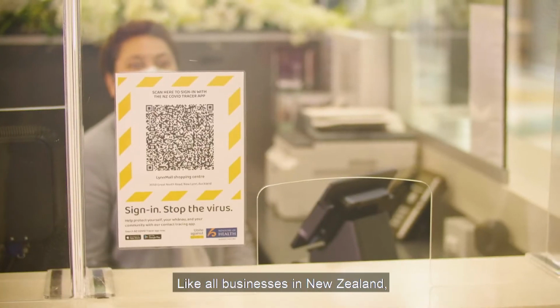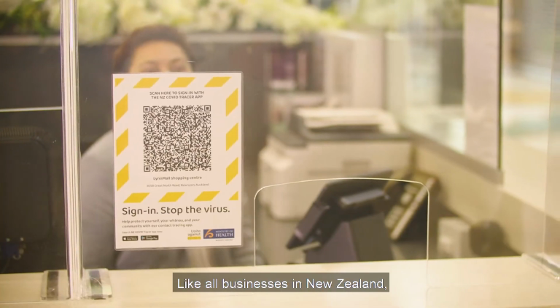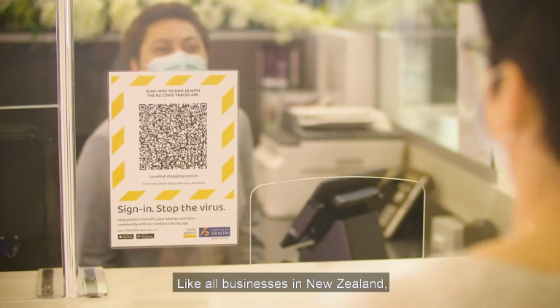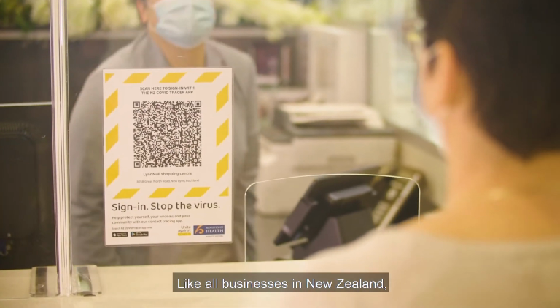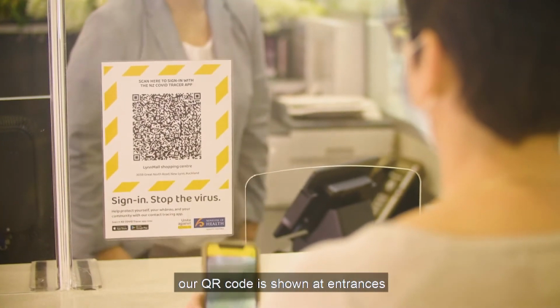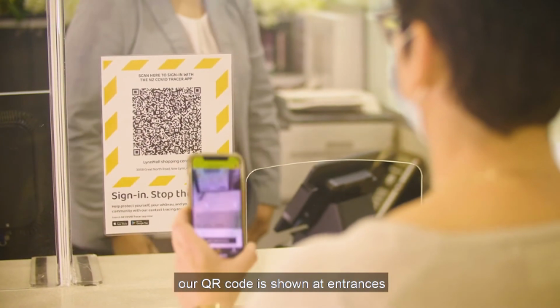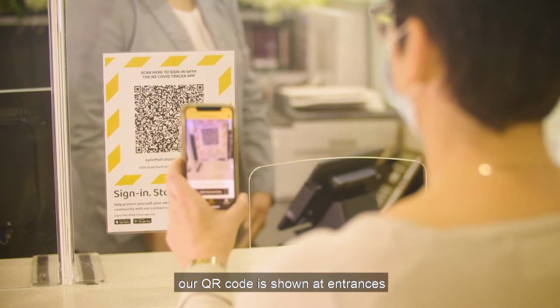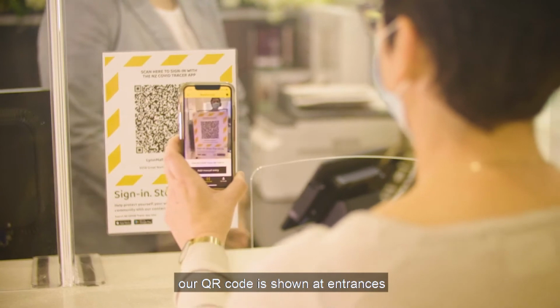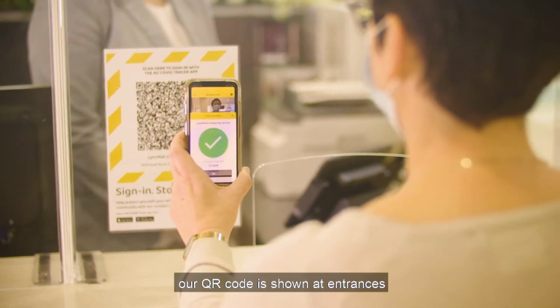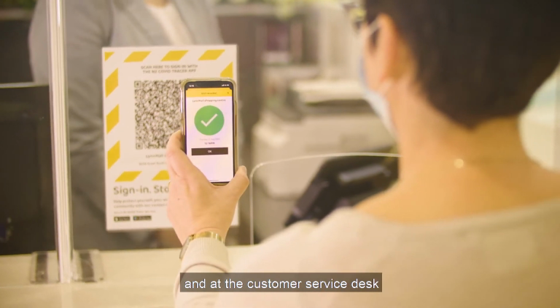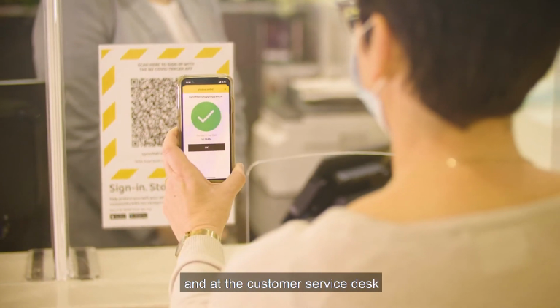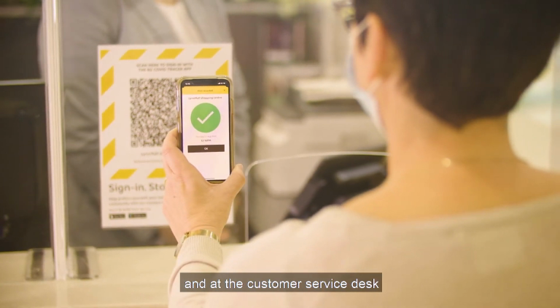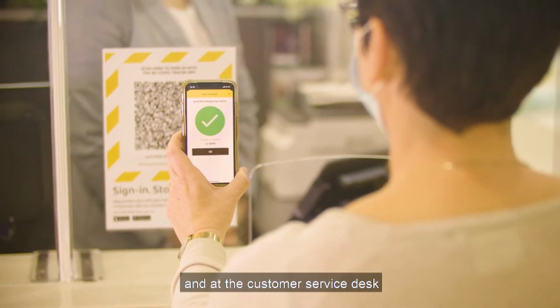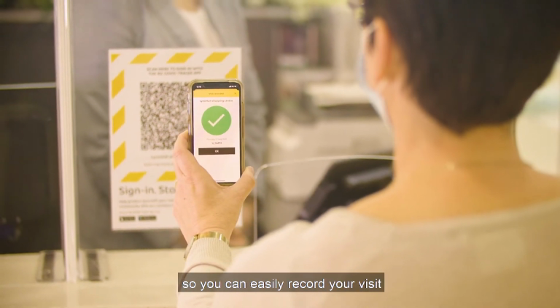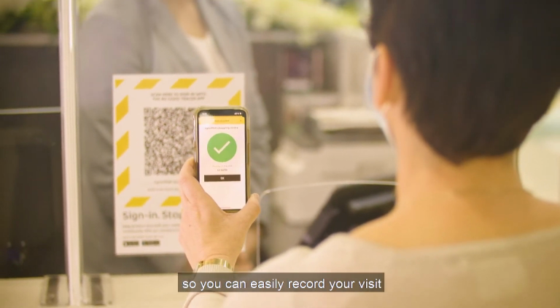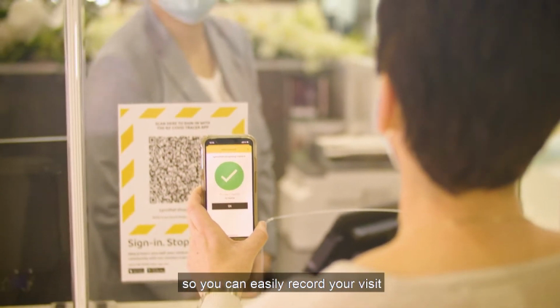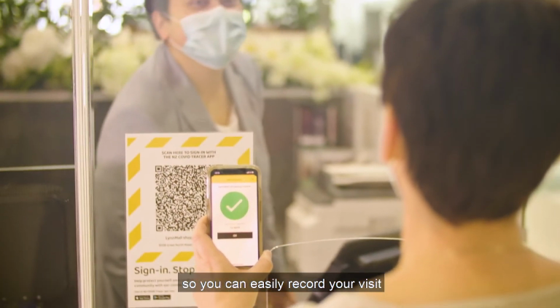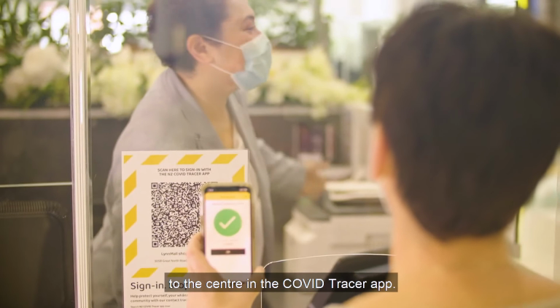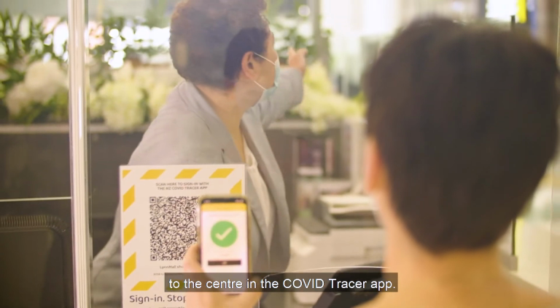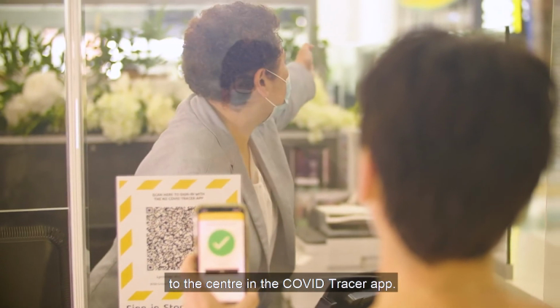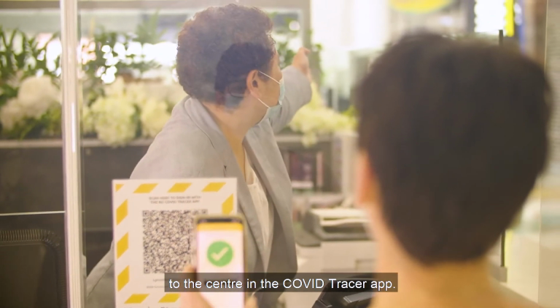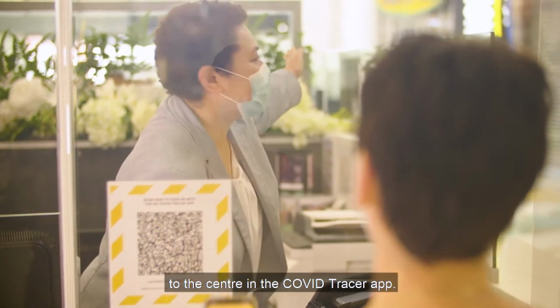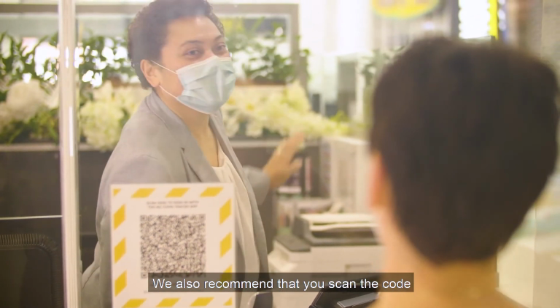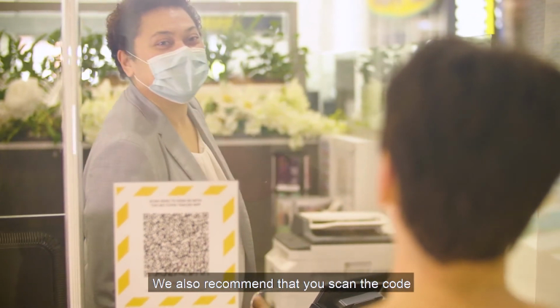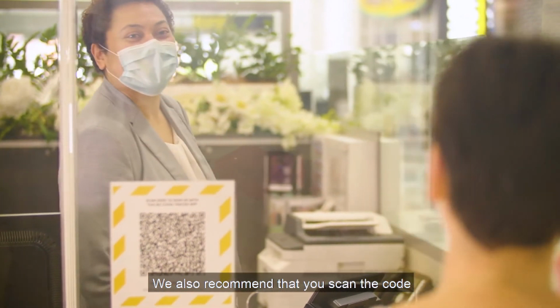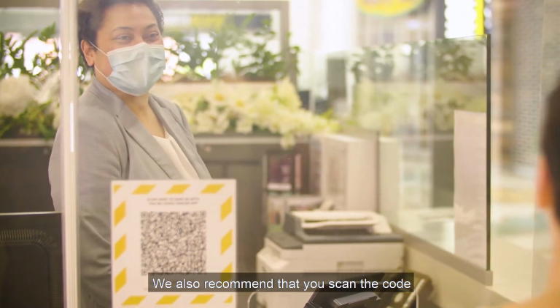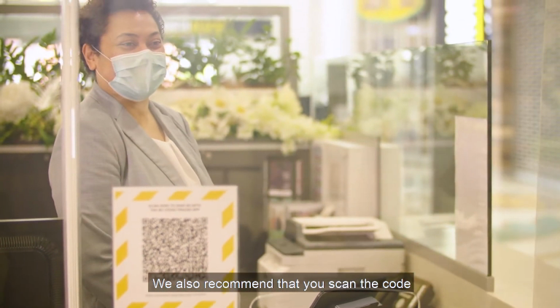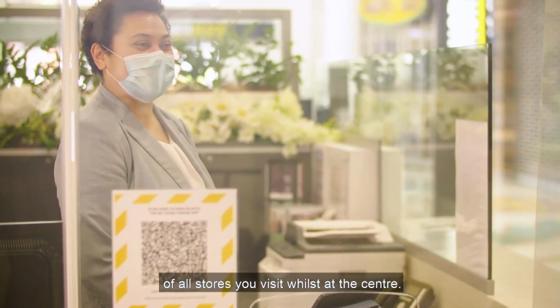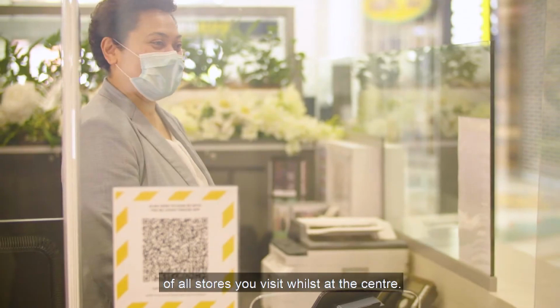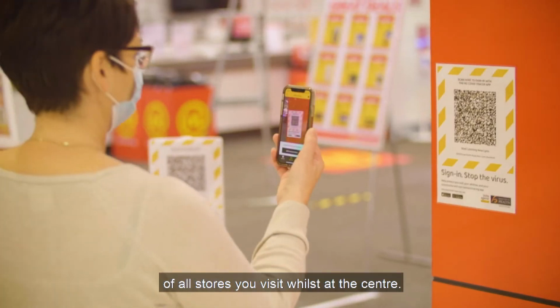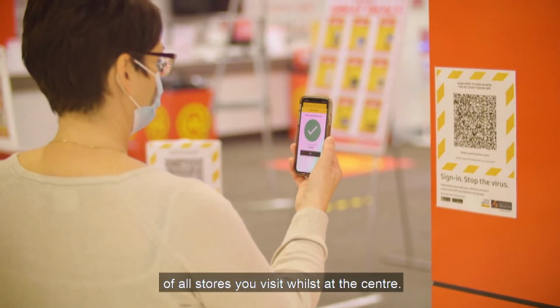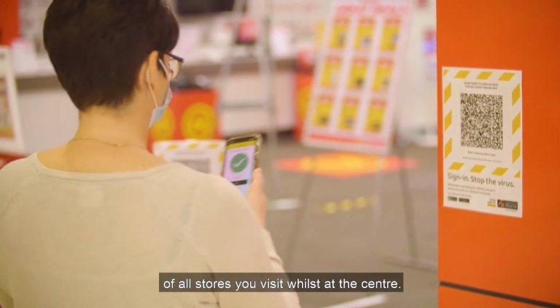Like all businesses in New Zealand, our QR code is shown at entrances and at the customer service desk, so you can easily record your visit to the centre in the COVID Tracer app. We also recommend that you scan the code of all stores you visit whilst at the centre.